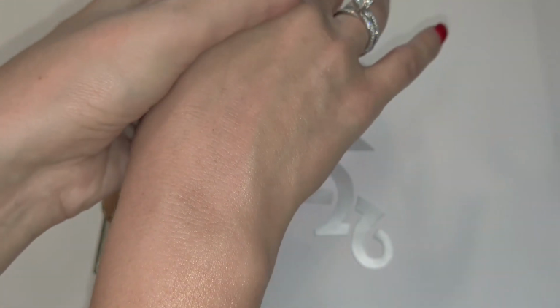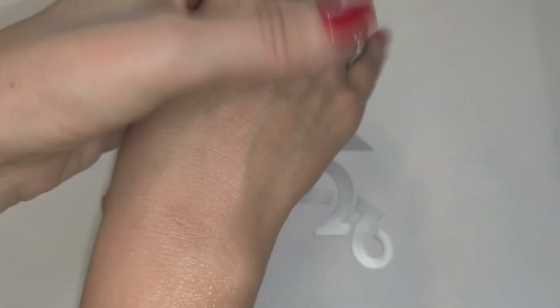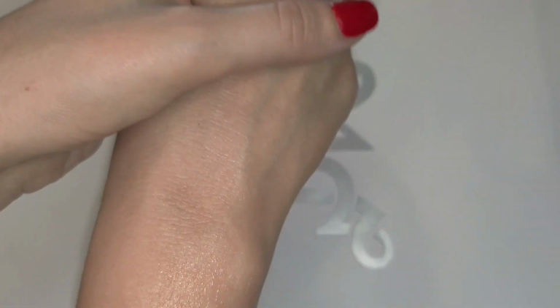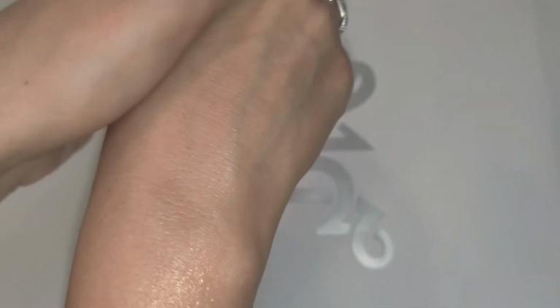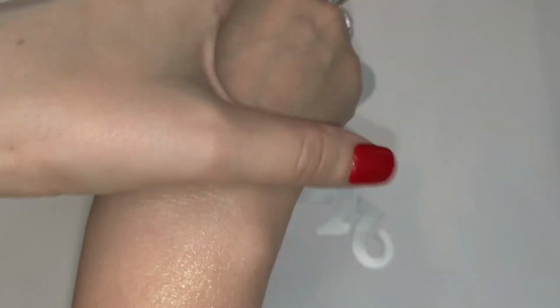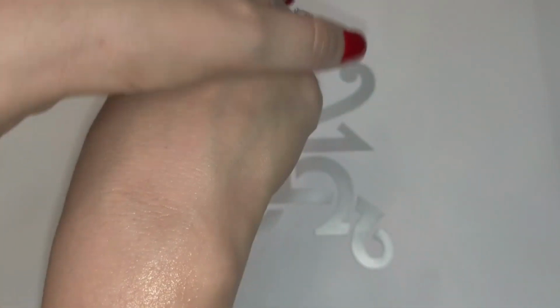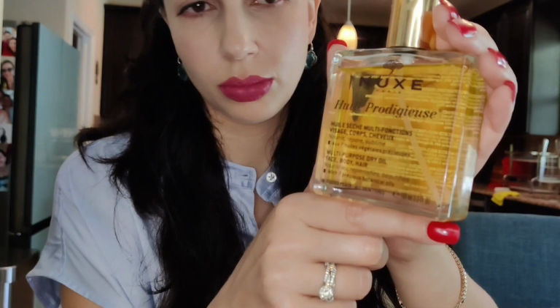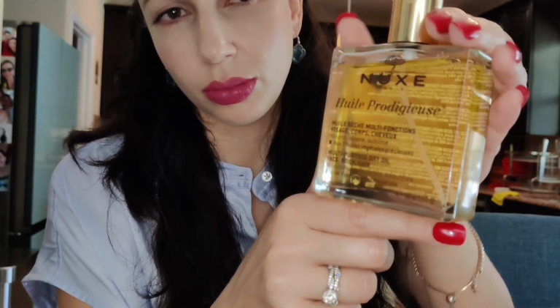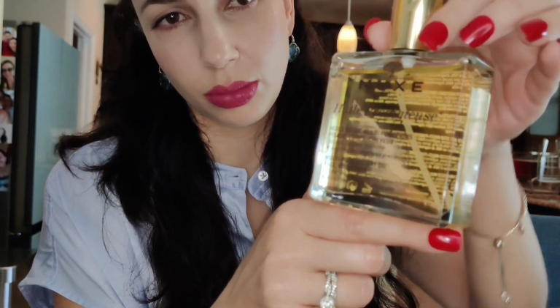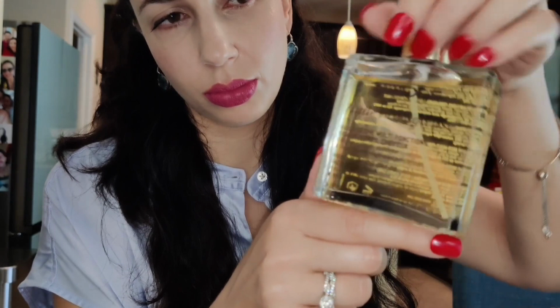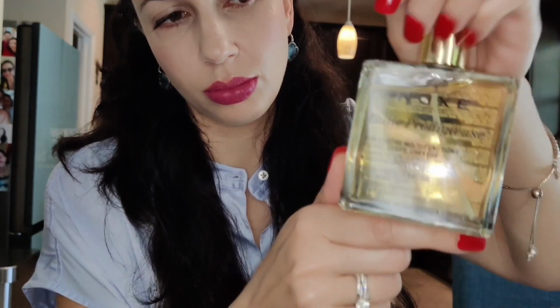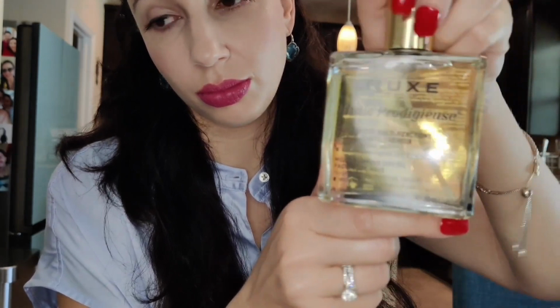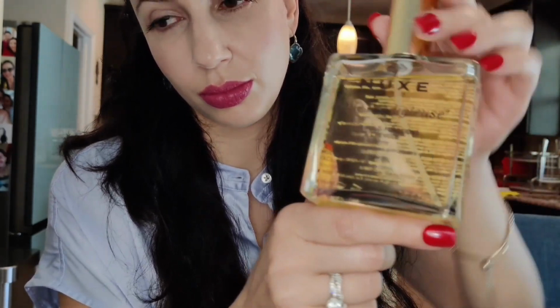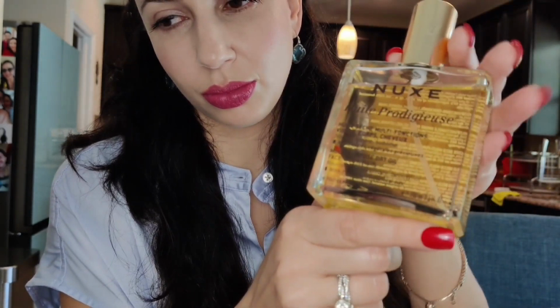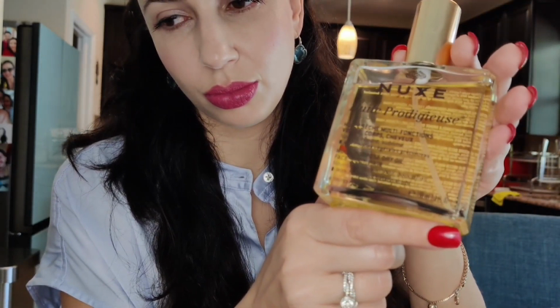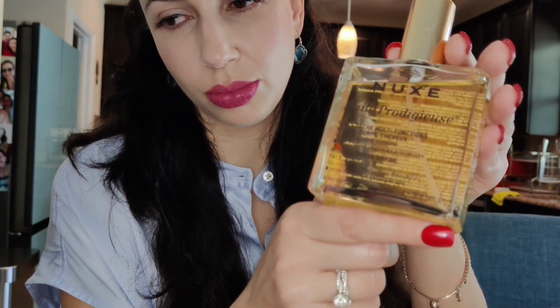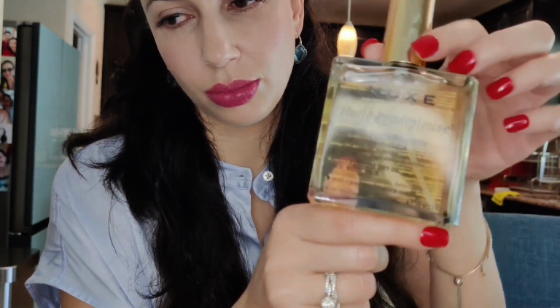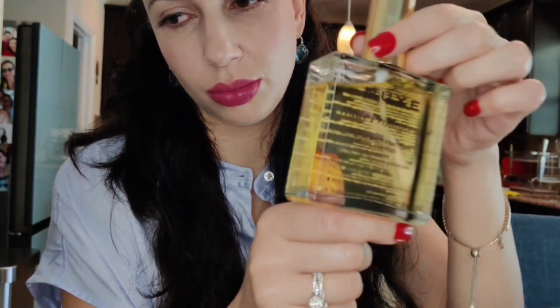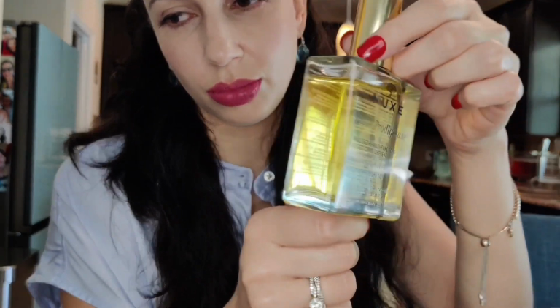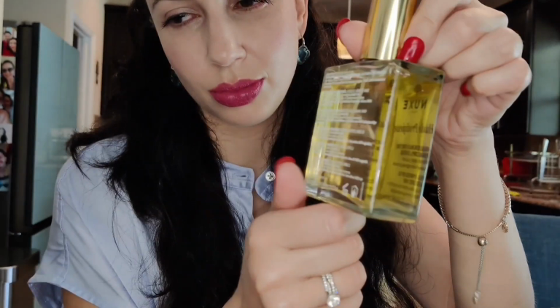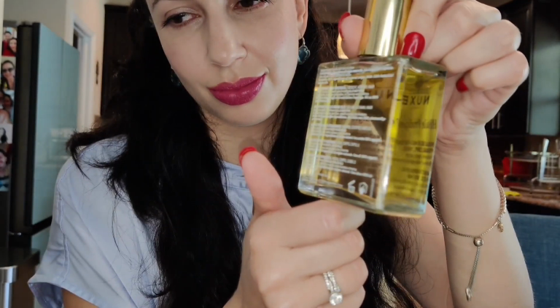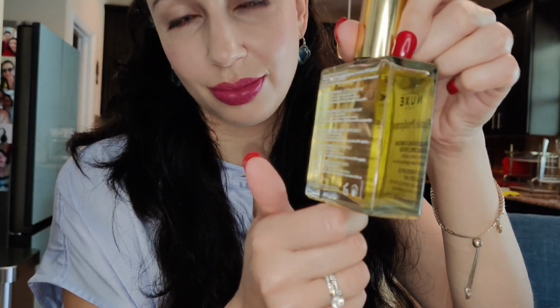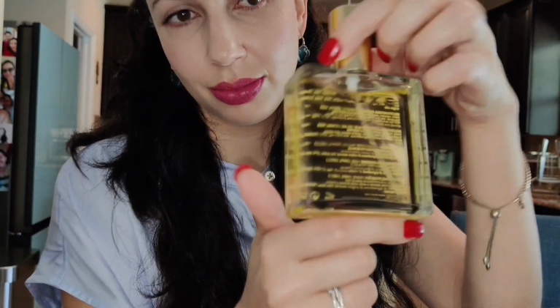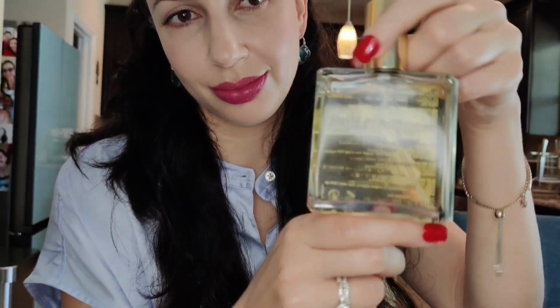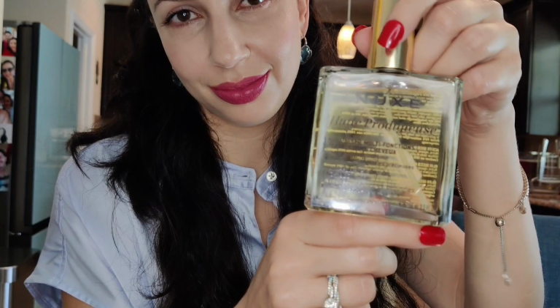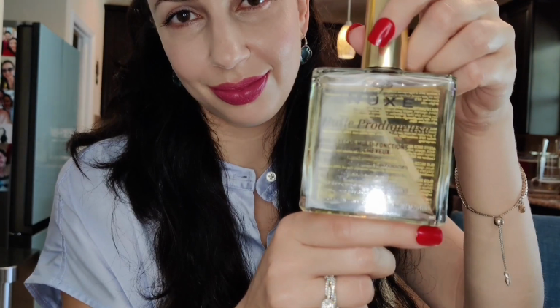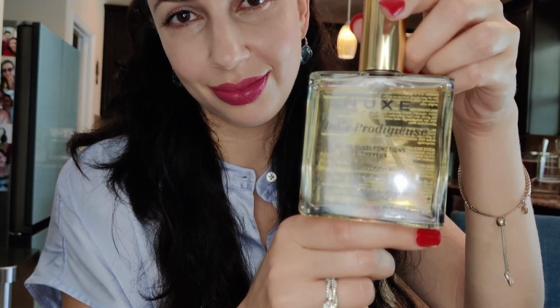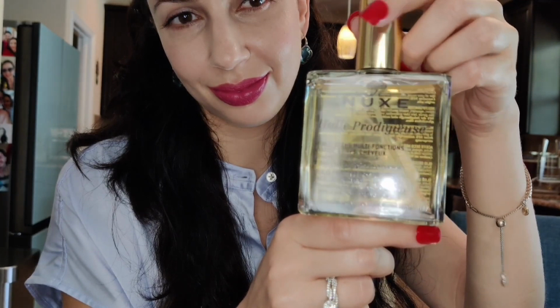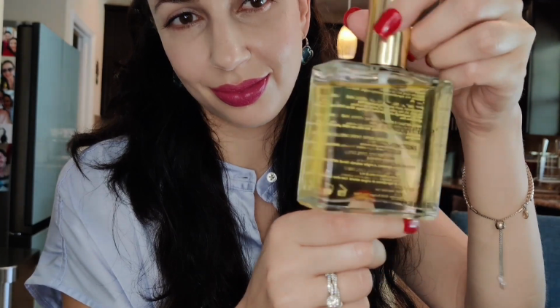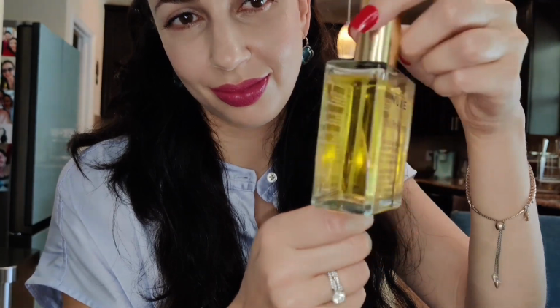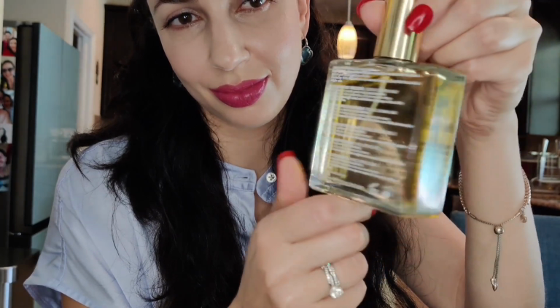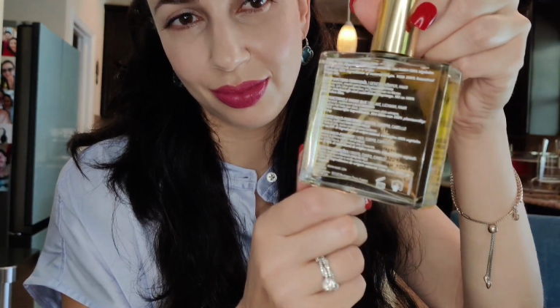It has this heavenly scent to it which won't linger on you all day unless you keep reapplying it, but I always get compliments on my scent and I get asked what I'm wearing when I use this oil.